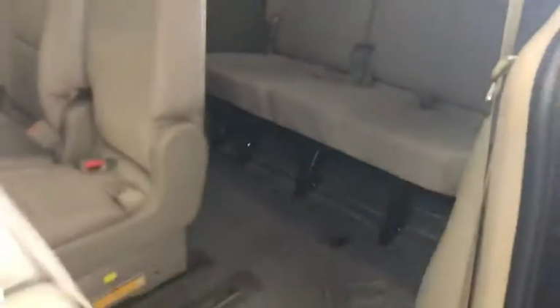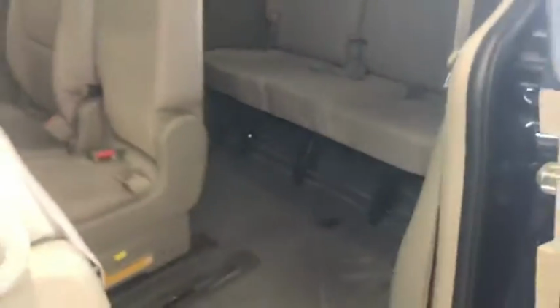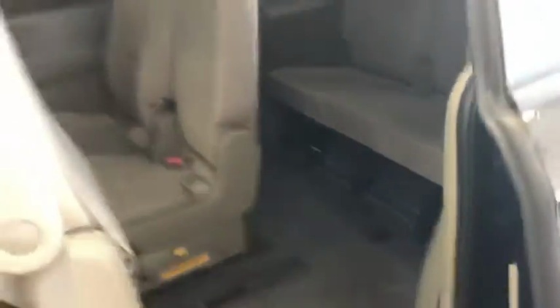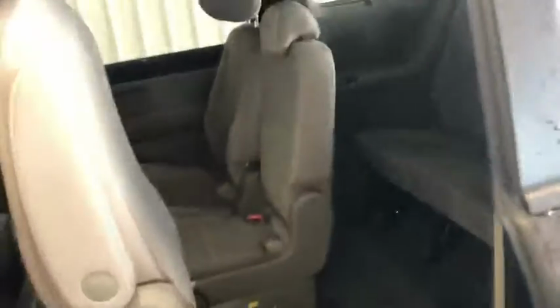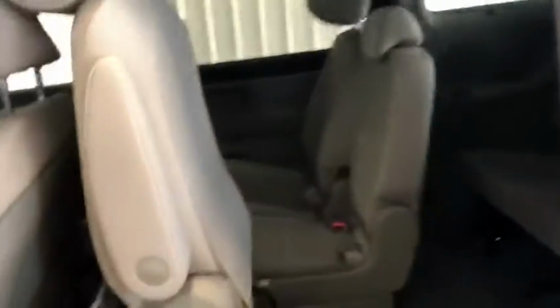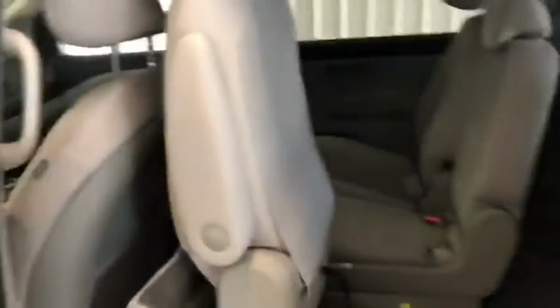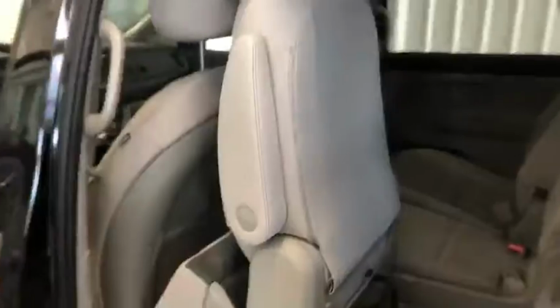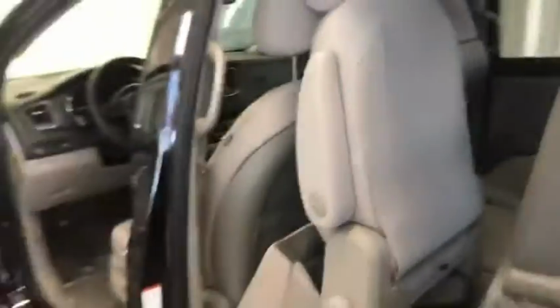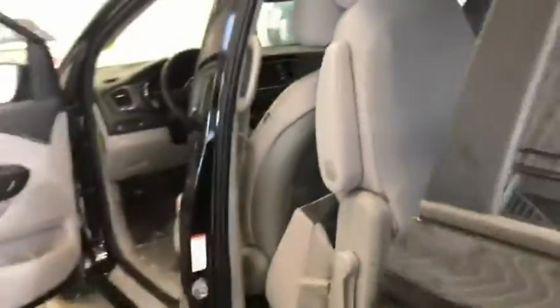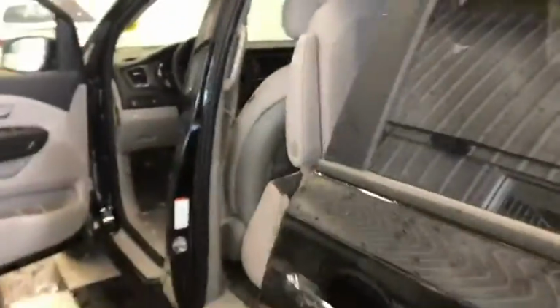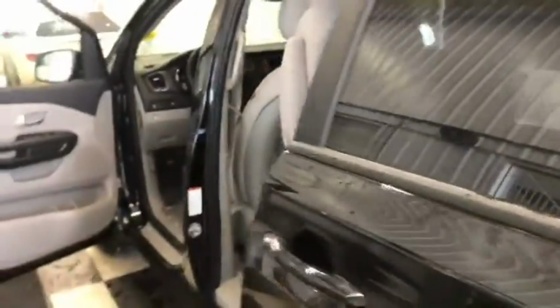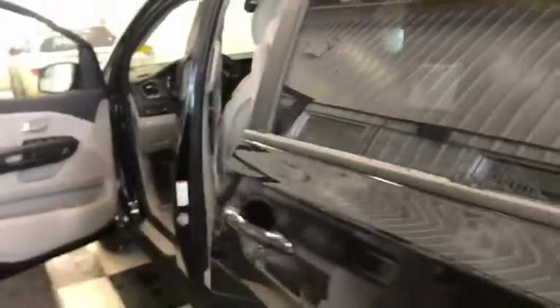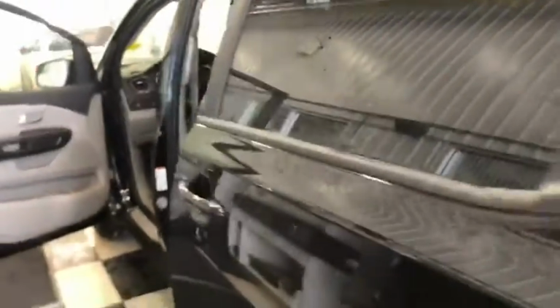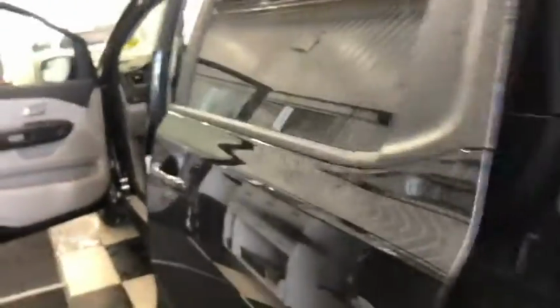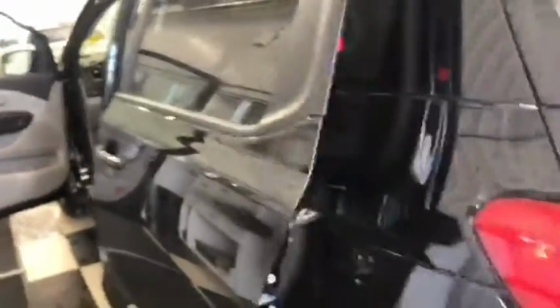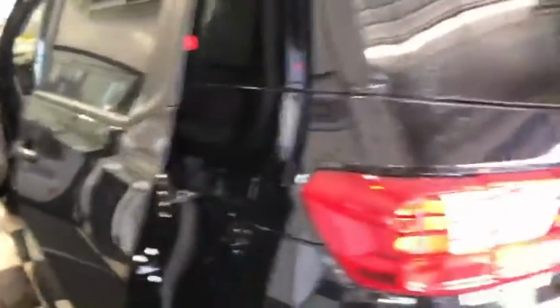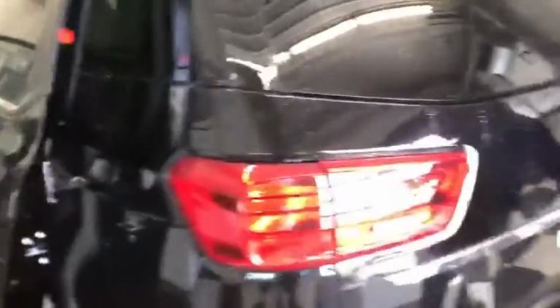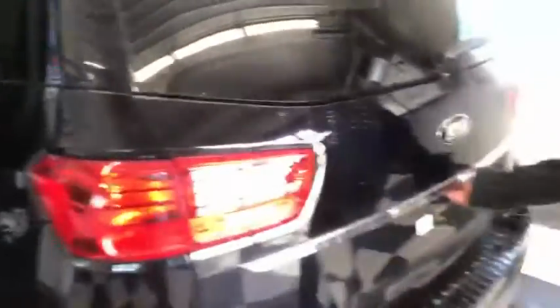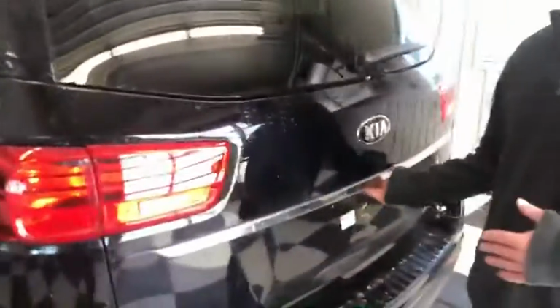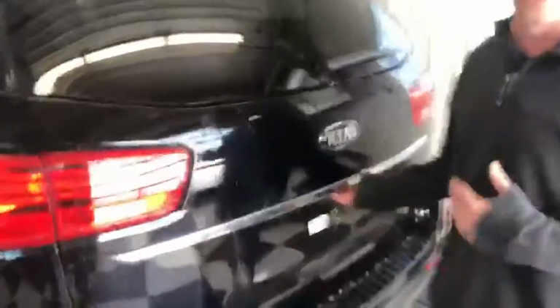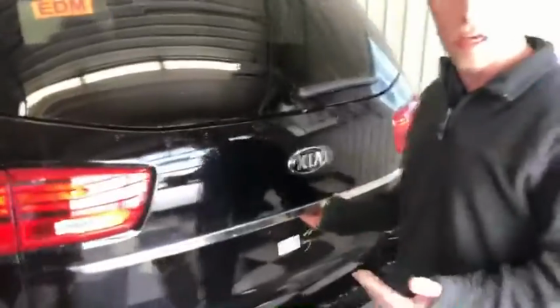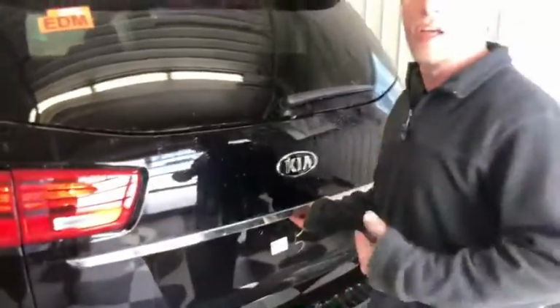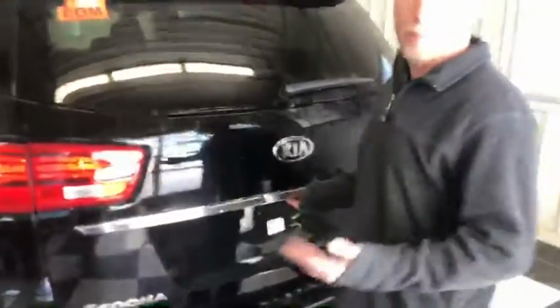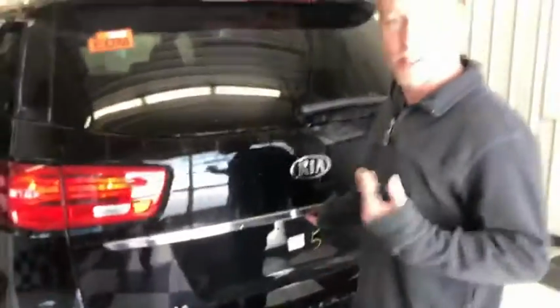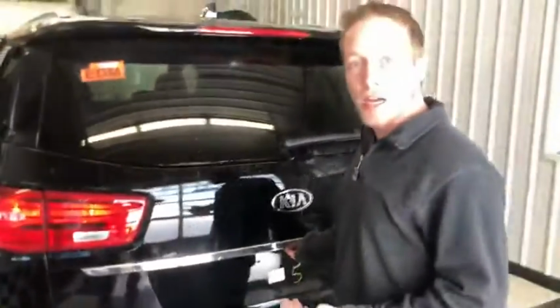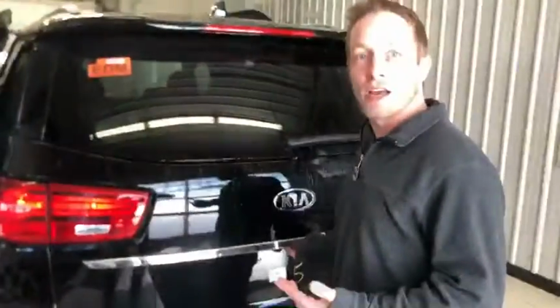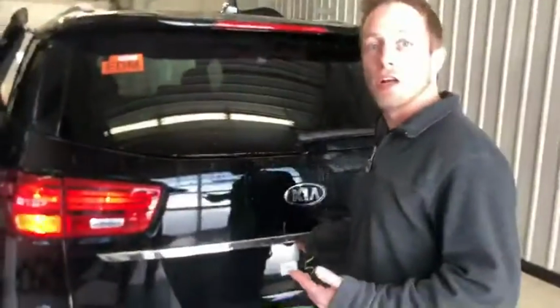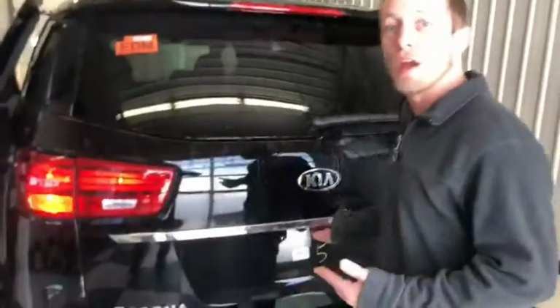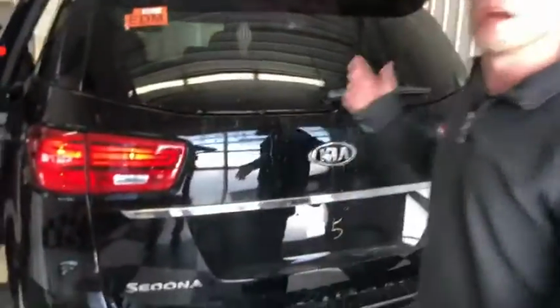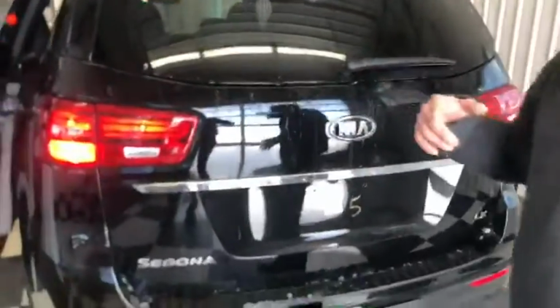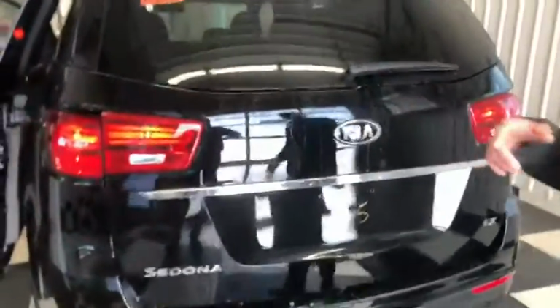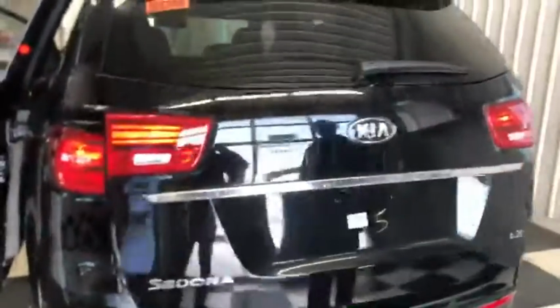Coming along to the back, you have a smart power lift gate as well. If you stand by here with your keys it'll beep, sense that you're standing close, and then open it automatically for you.